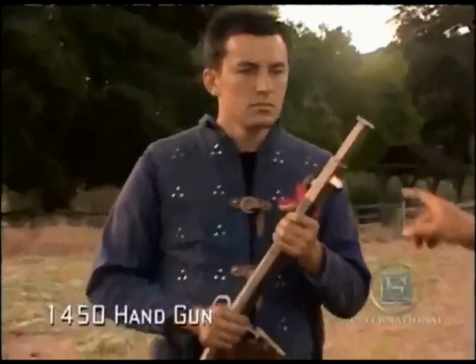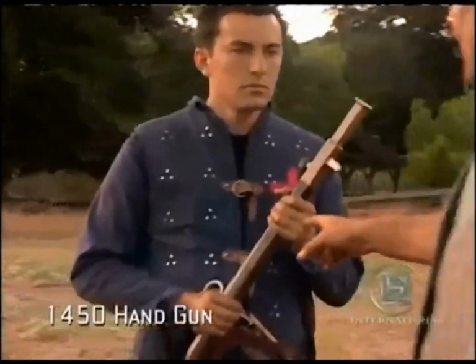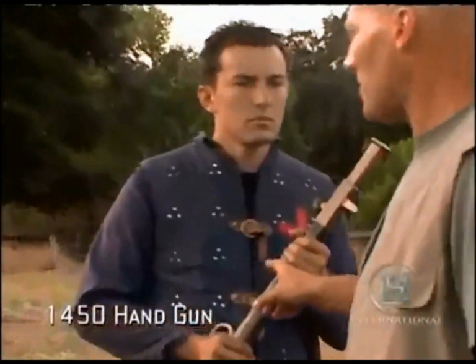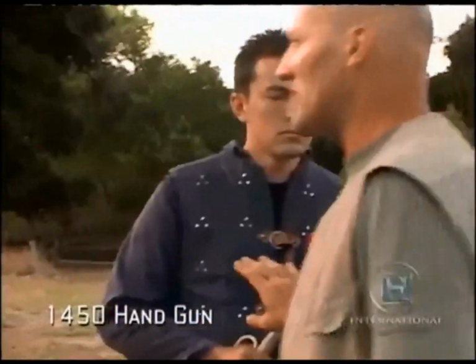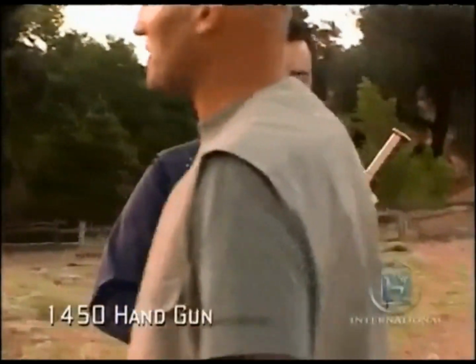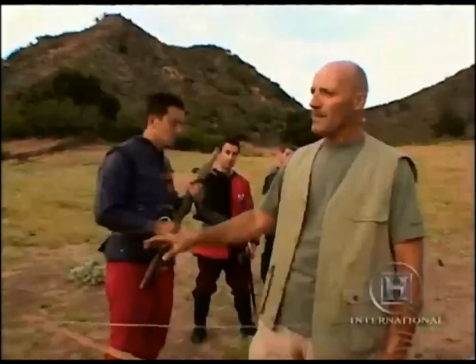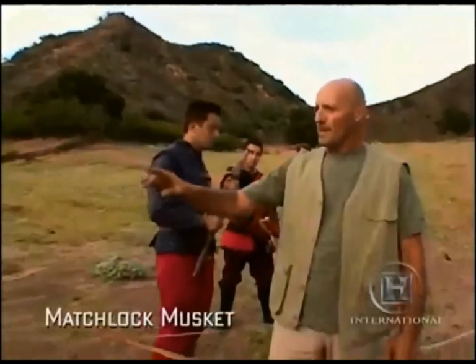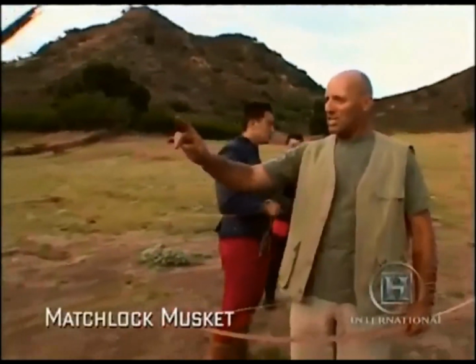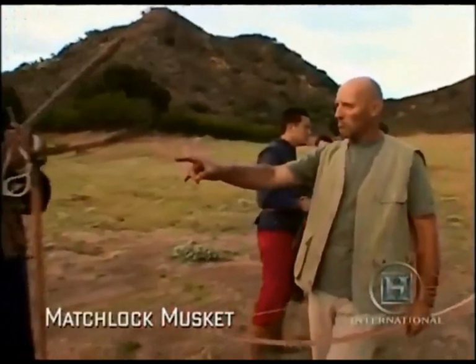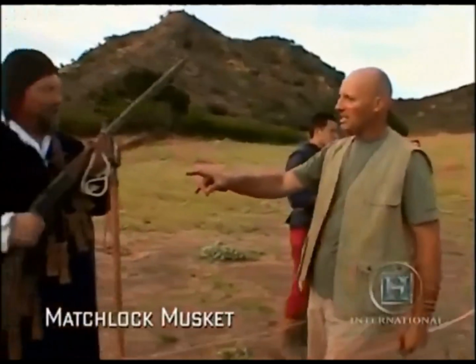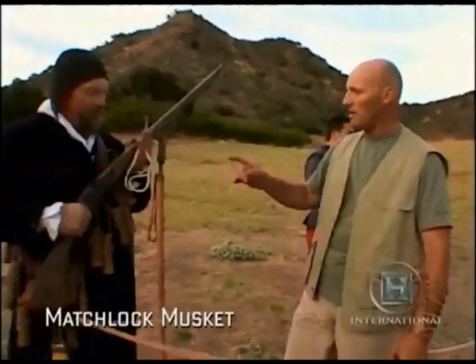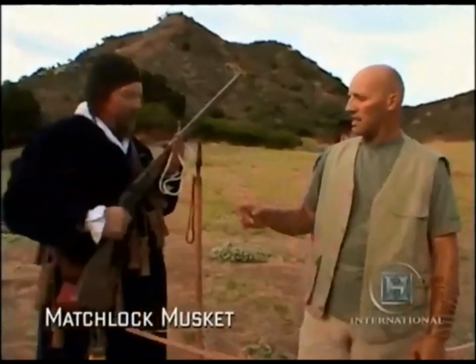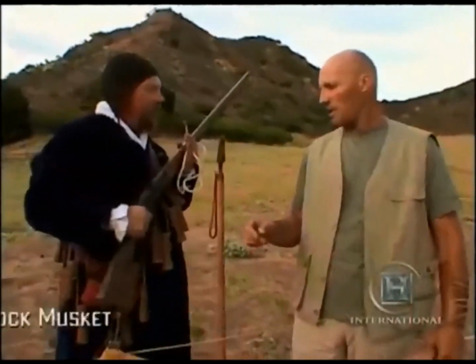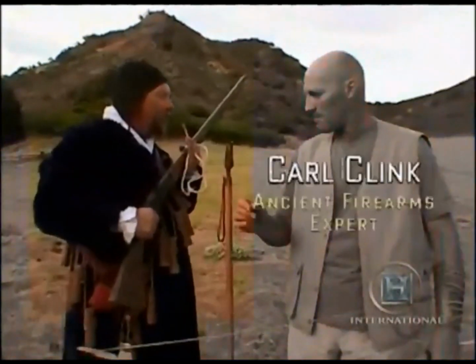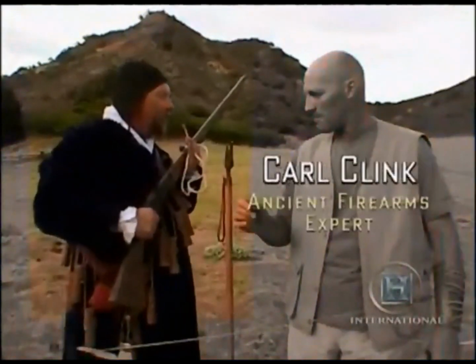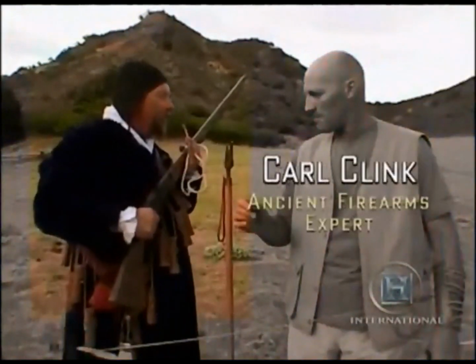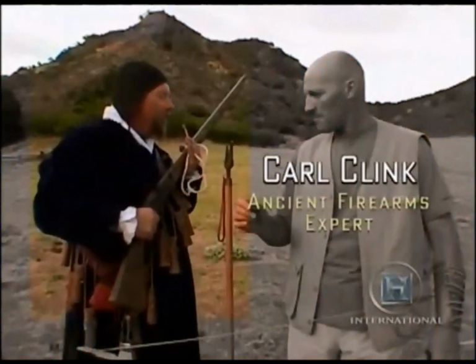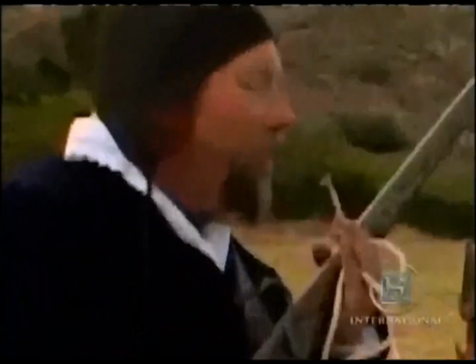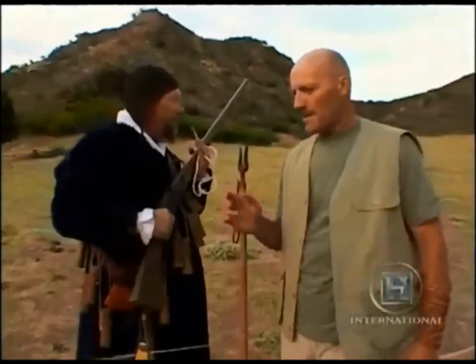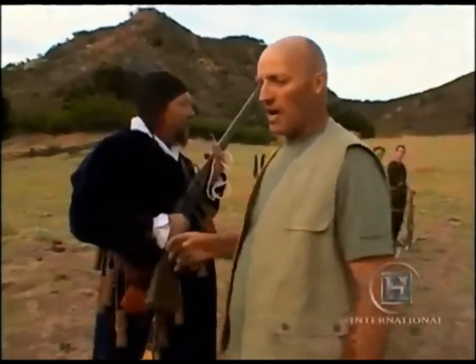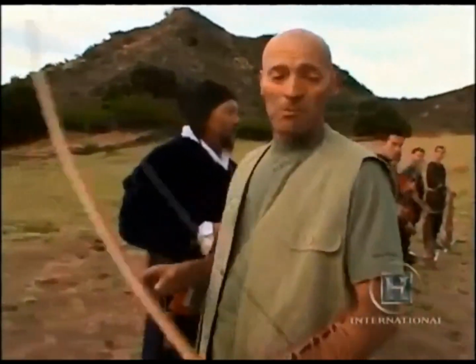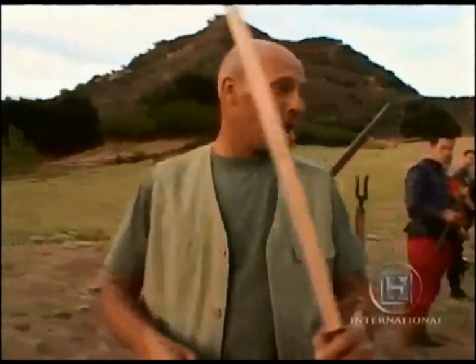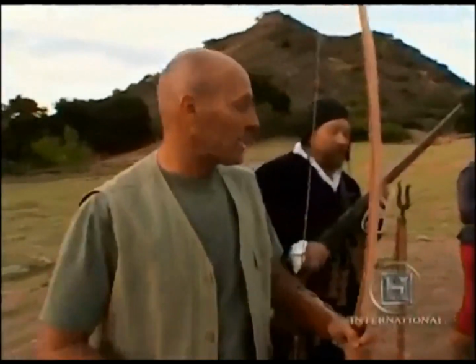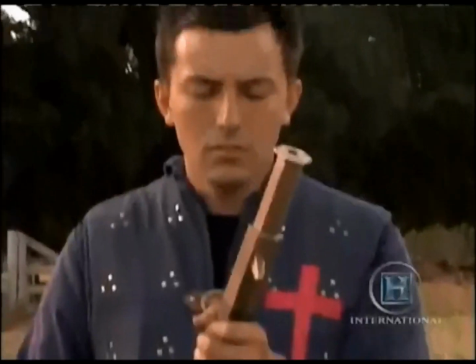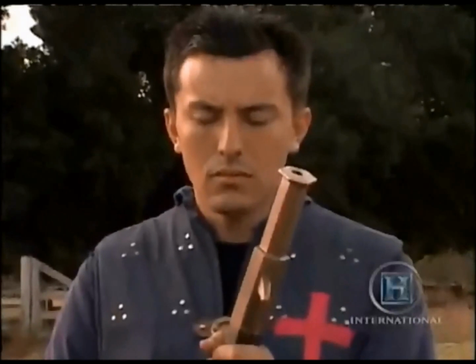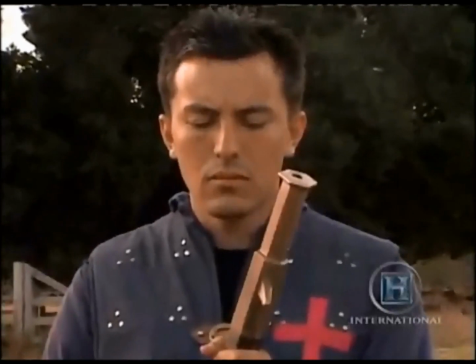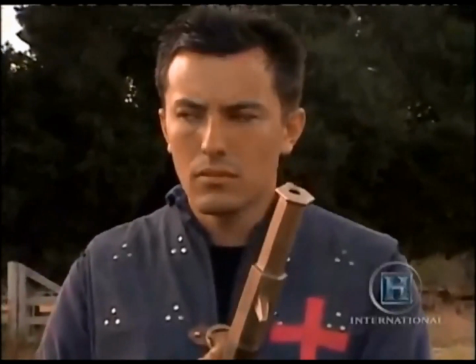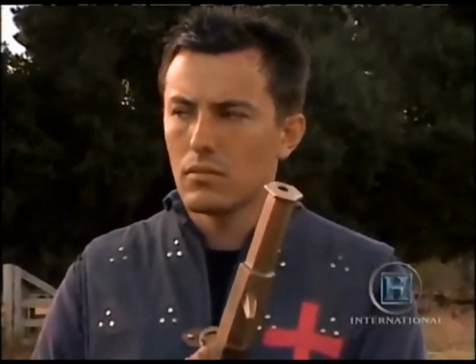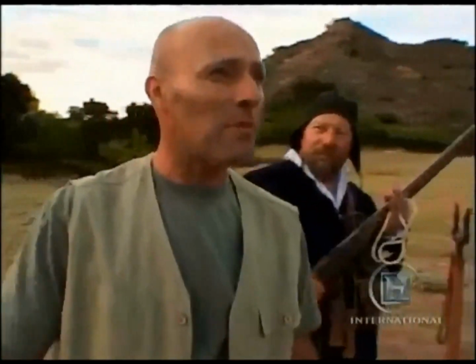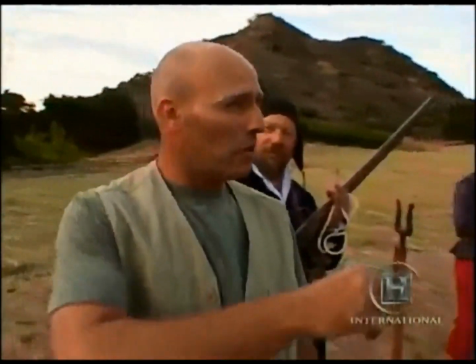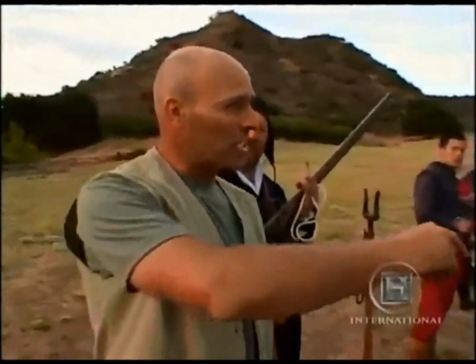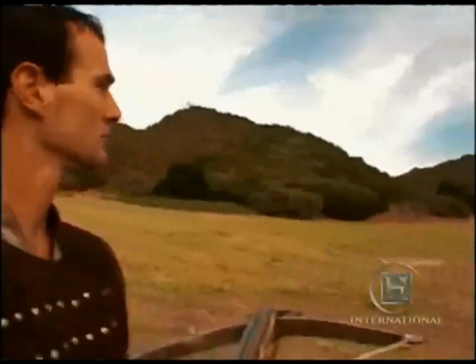Here's a handgun of about 1450 and a matchlock musket of about 1550. The firearms are complicated to load but relatively easy to aim and fire. We've got three targets.